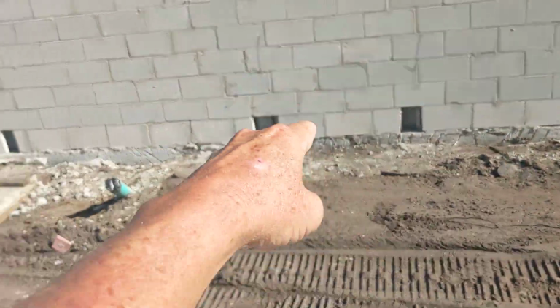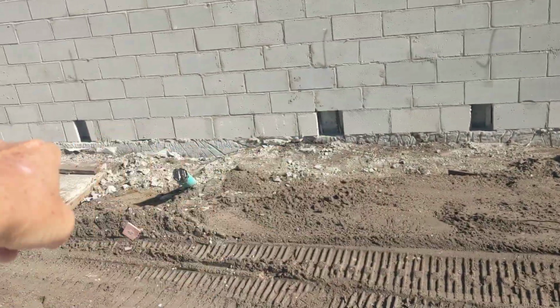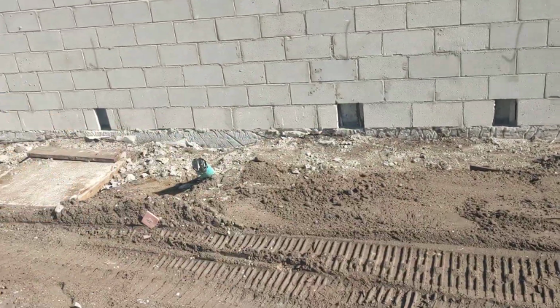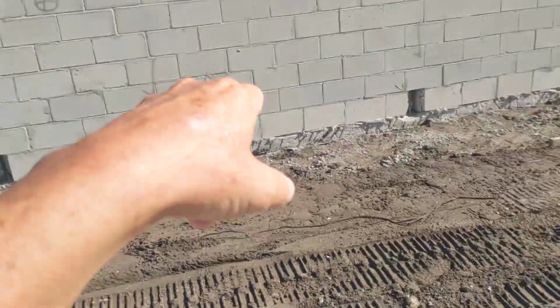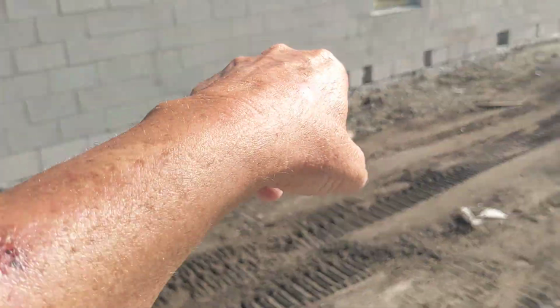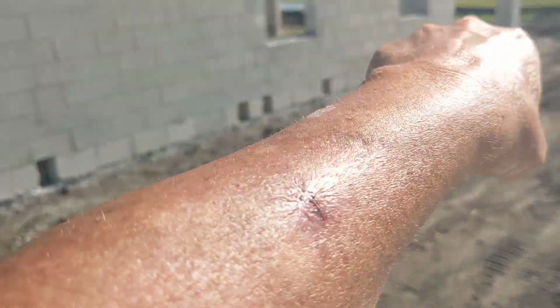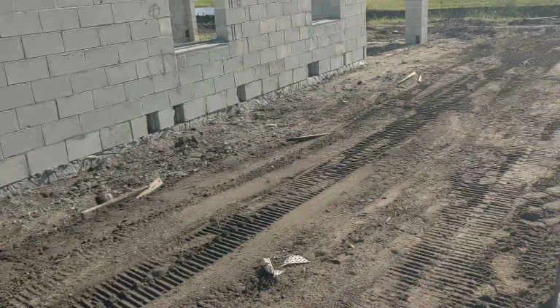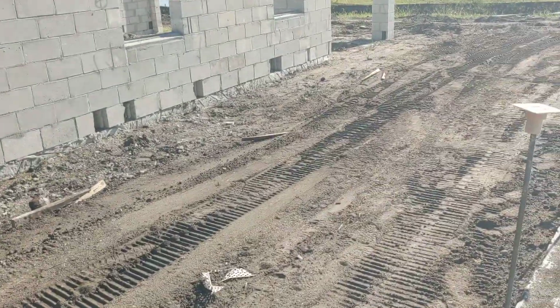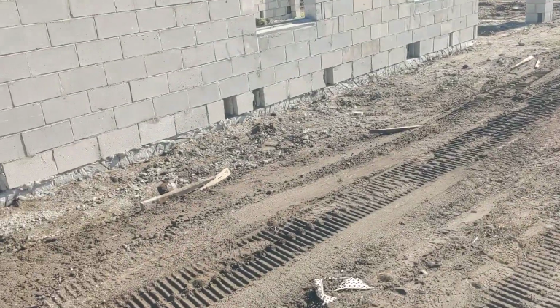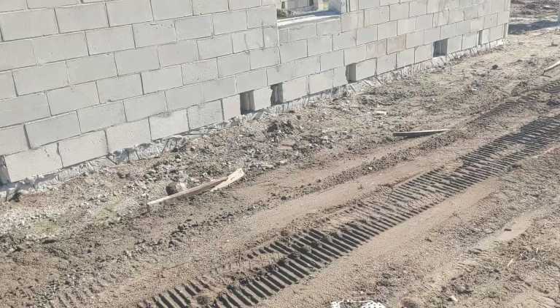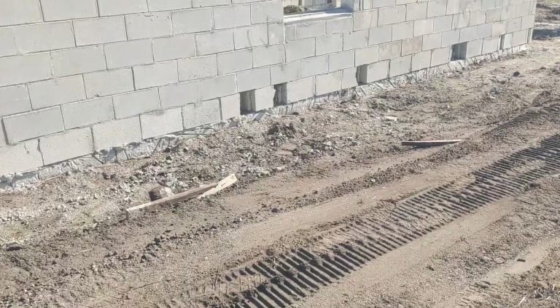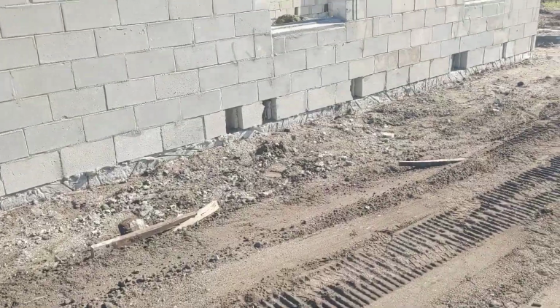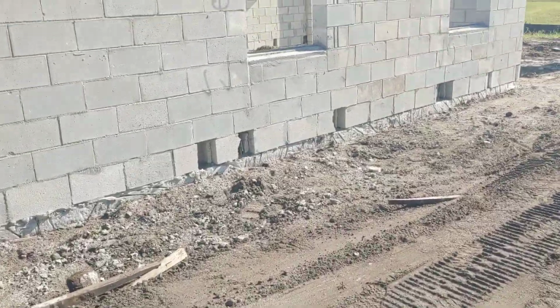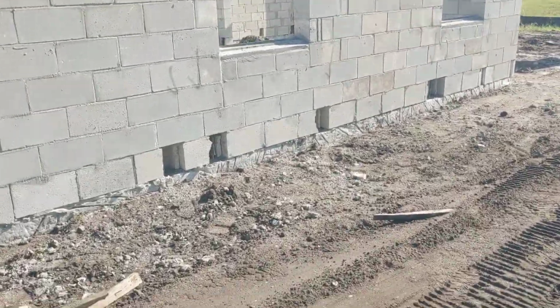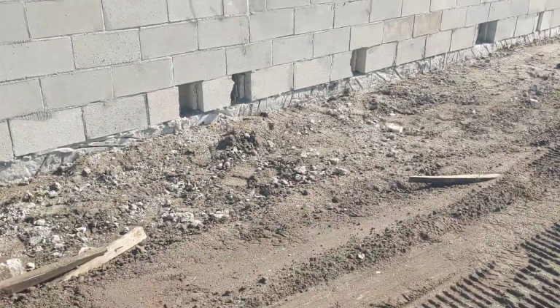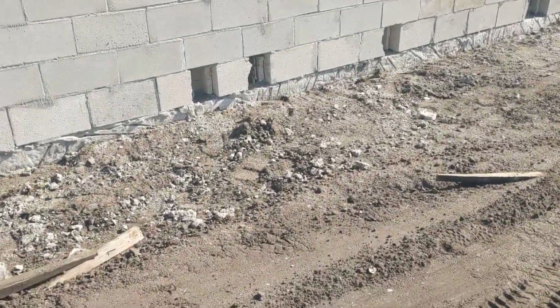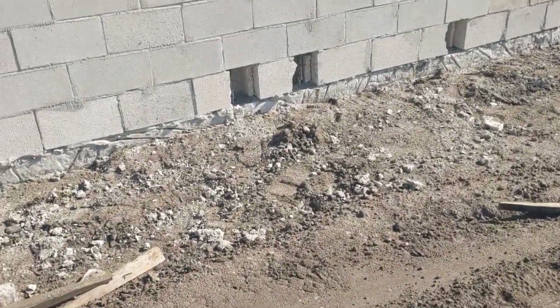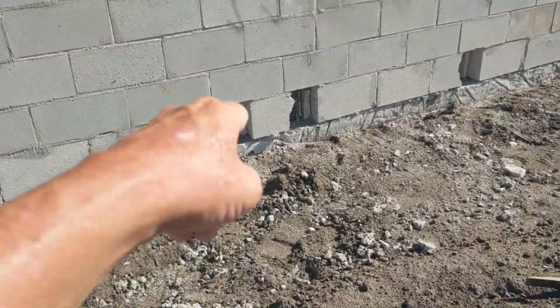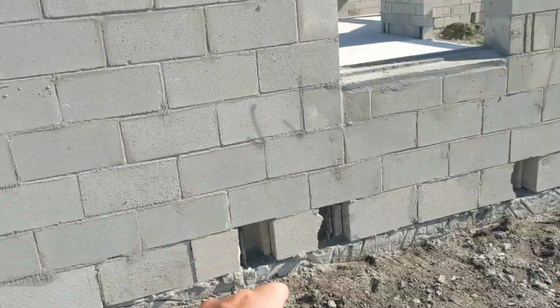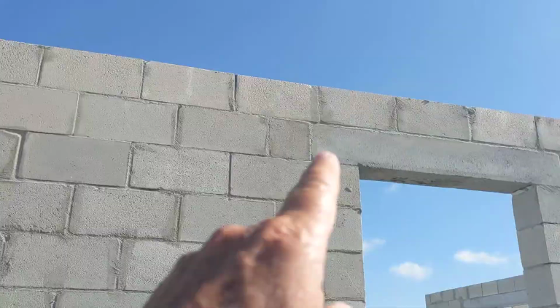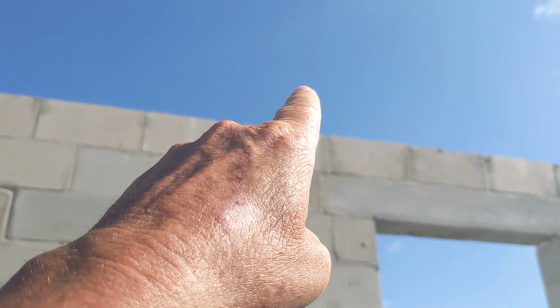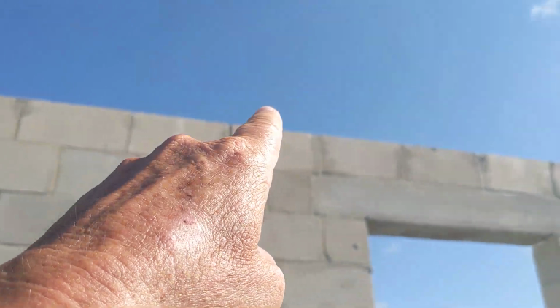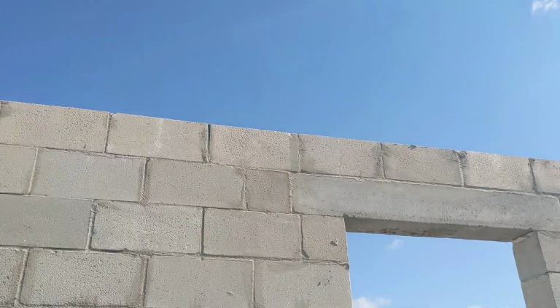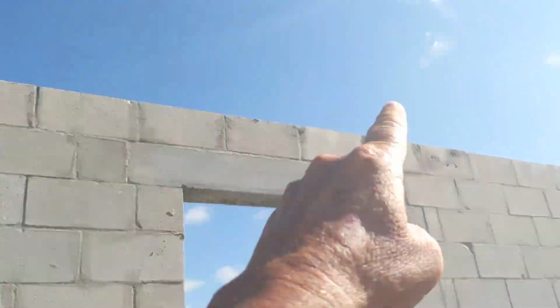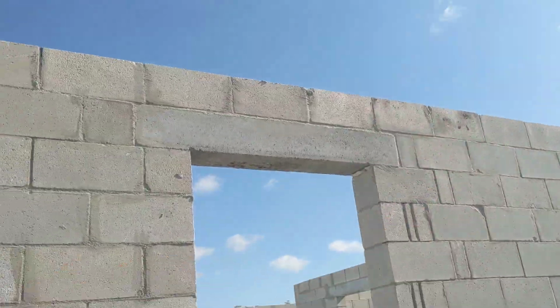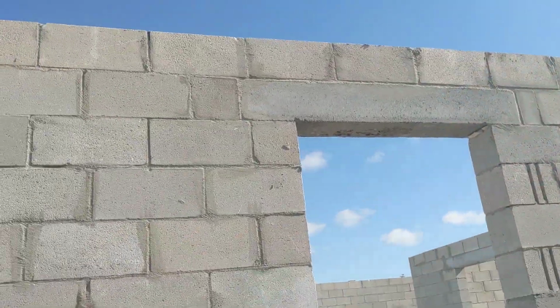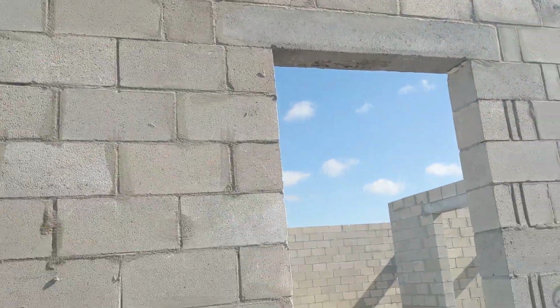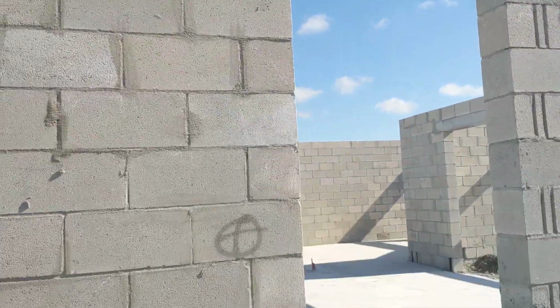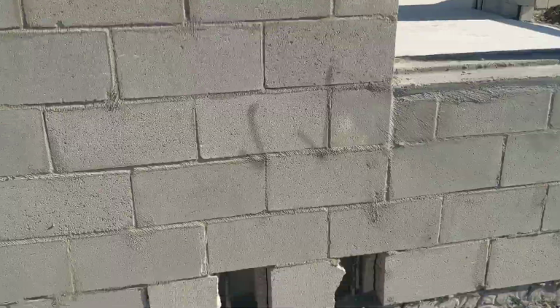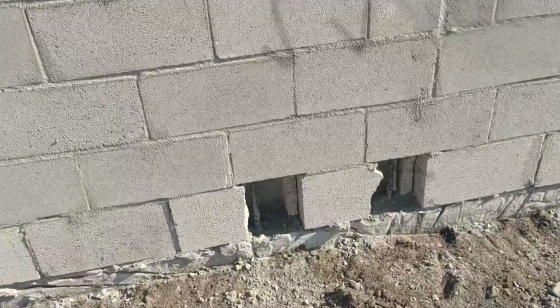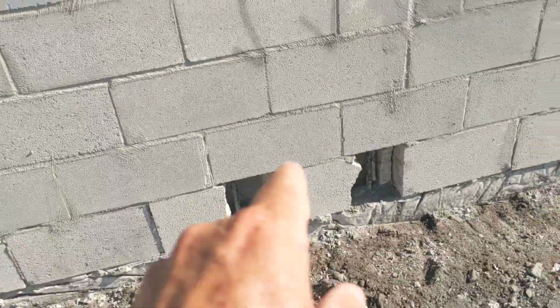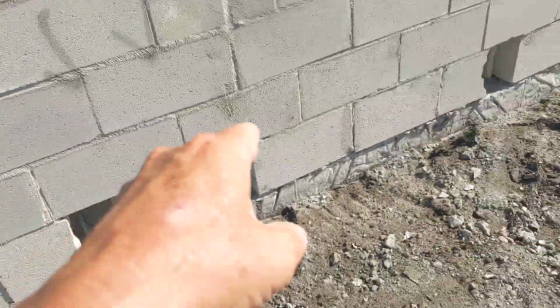That's why these holes are left open right here. The inspector takes the approved prints, comes through, and with a mirror verifies we've got steel continuous all the way around the entire top. And then these are inspected.